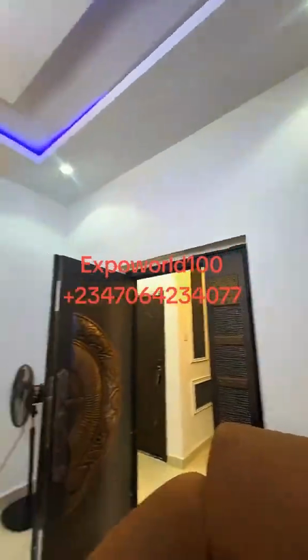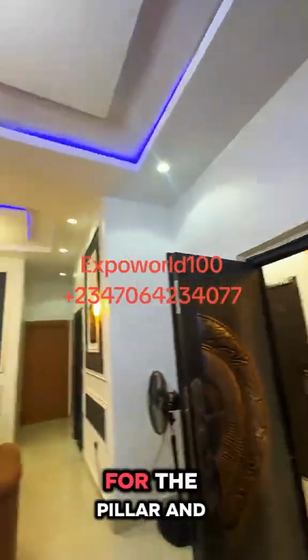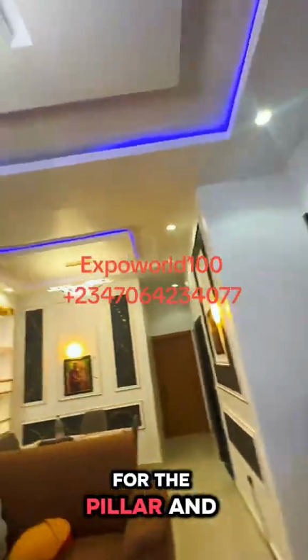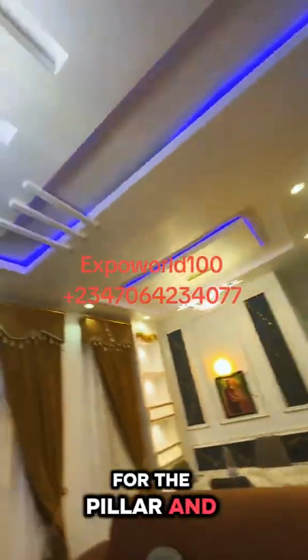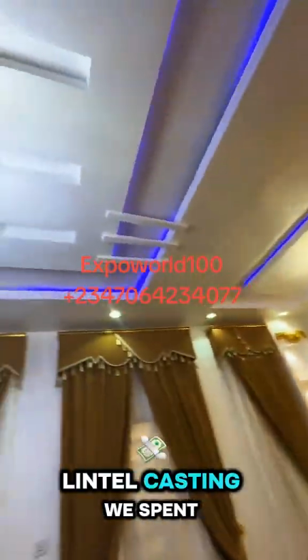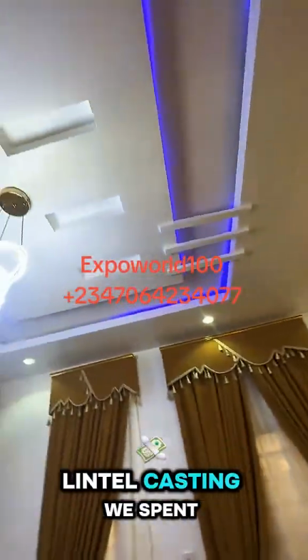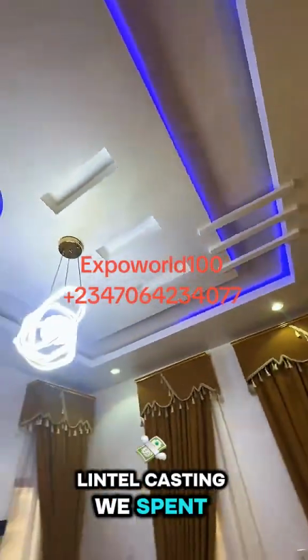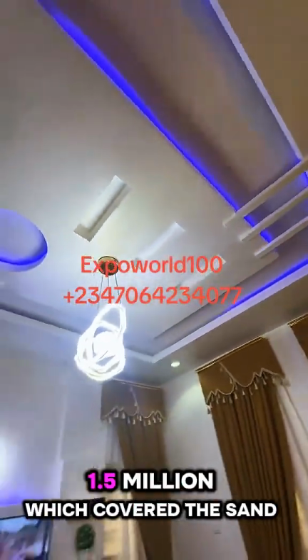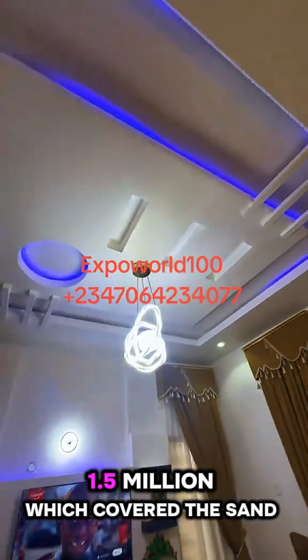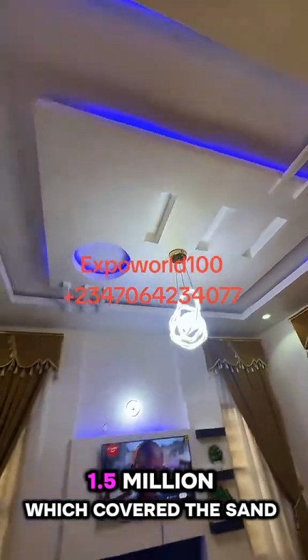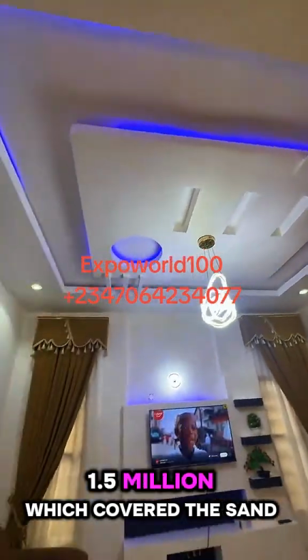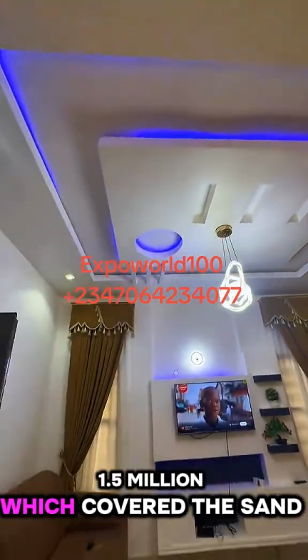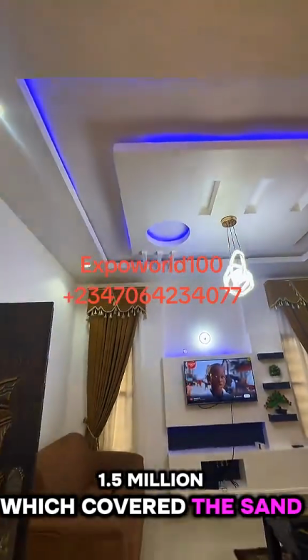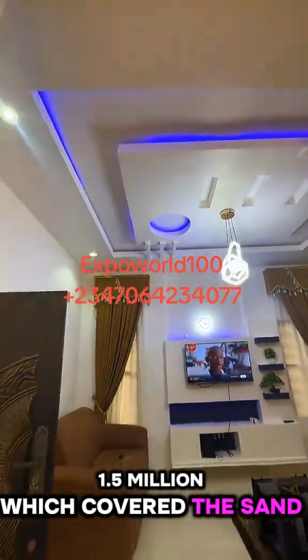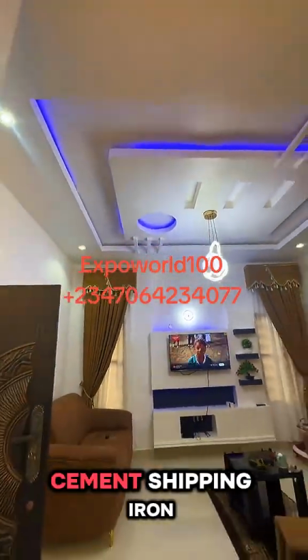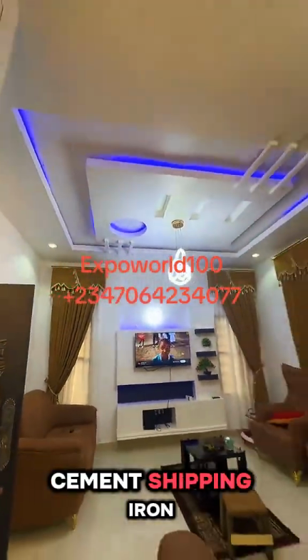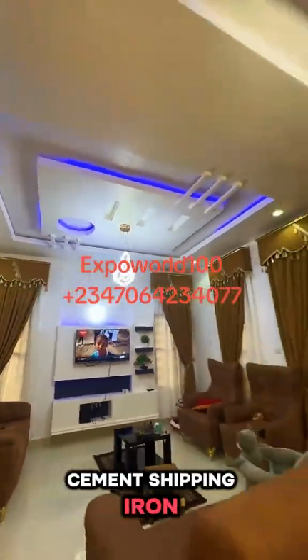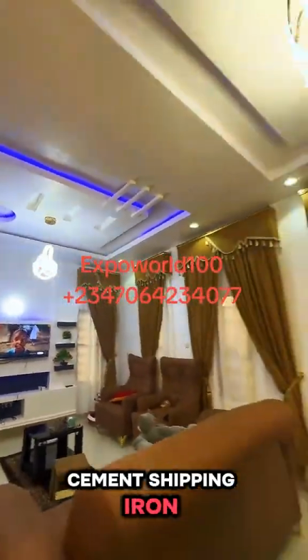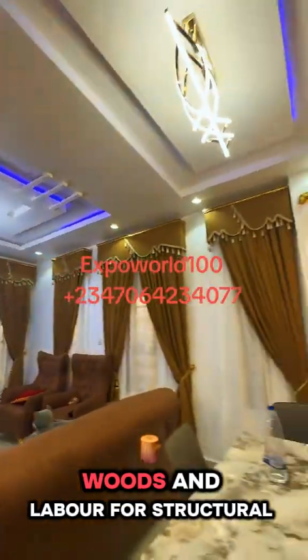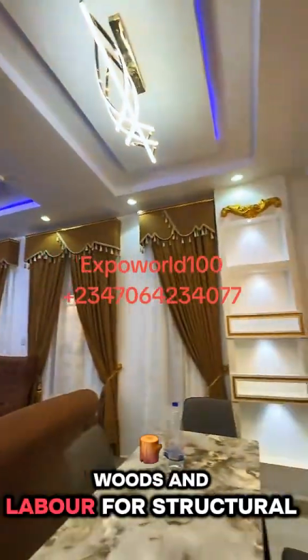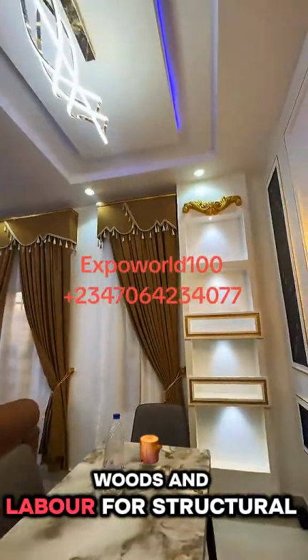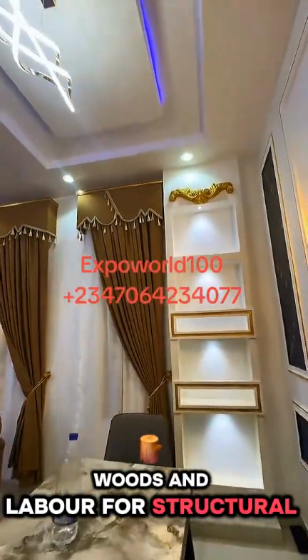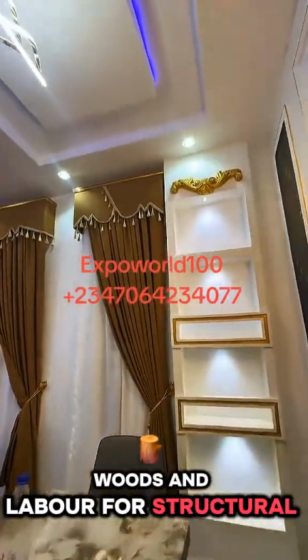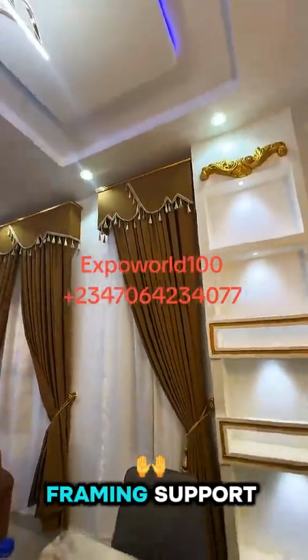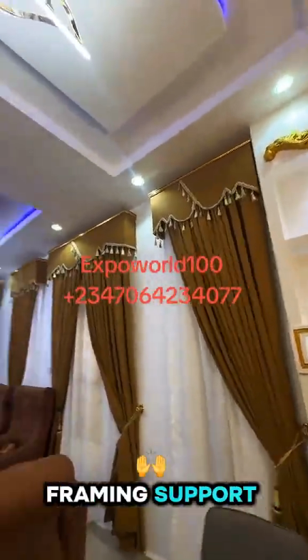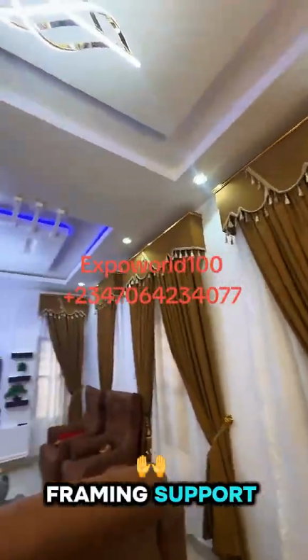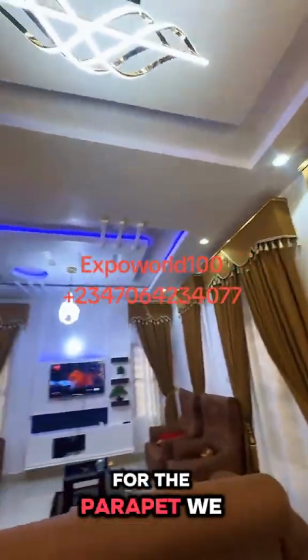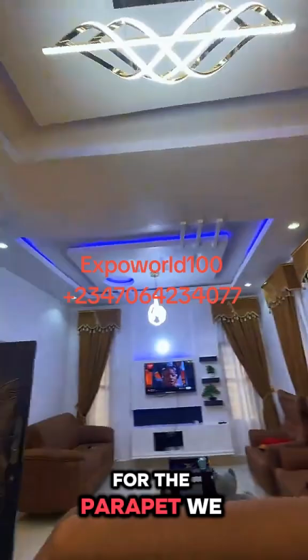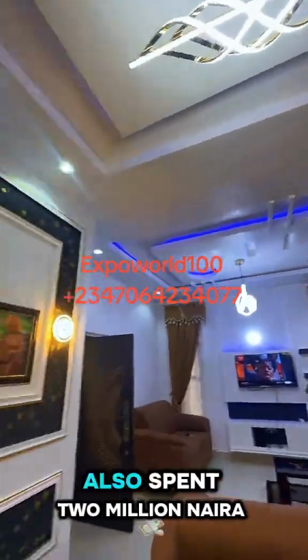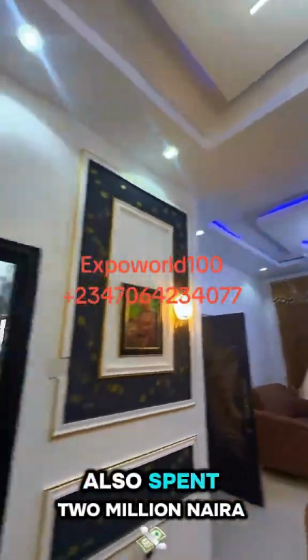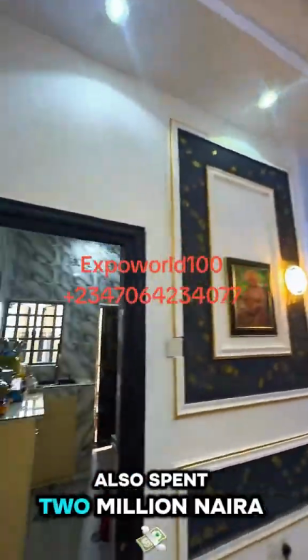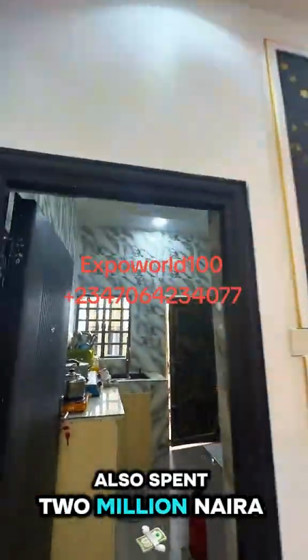For the pillar and lintel casting, we spent 1.5 million, which covered the sand, cement, chippings, iron, wood, and labor for structural framing support. For the parapet, we also spent 2 million naira.